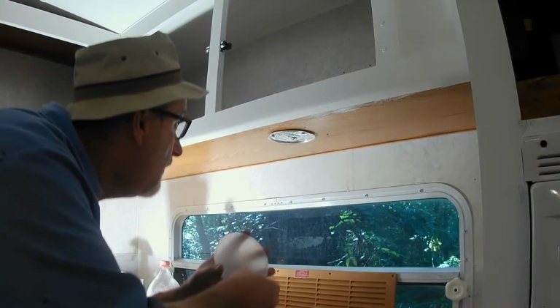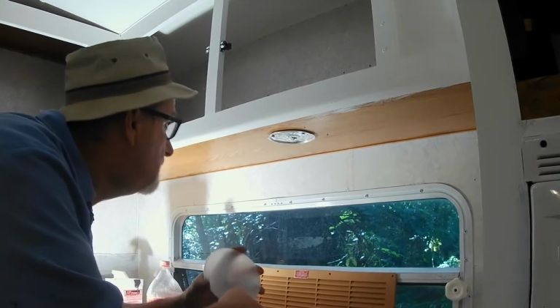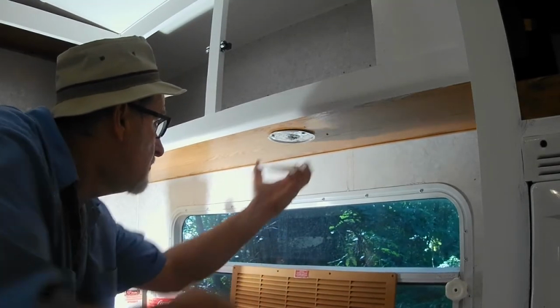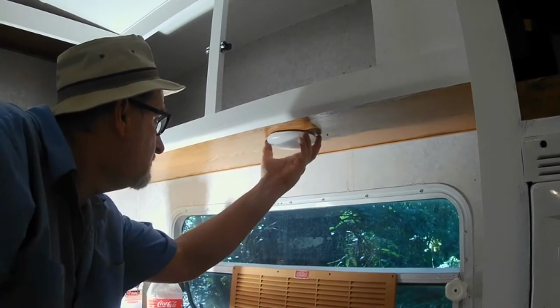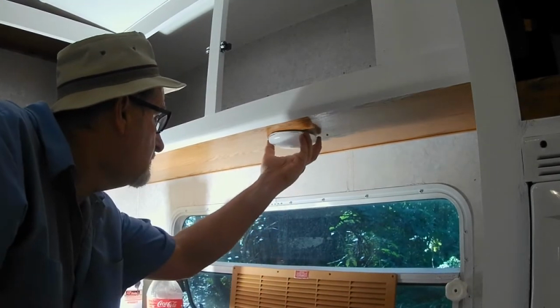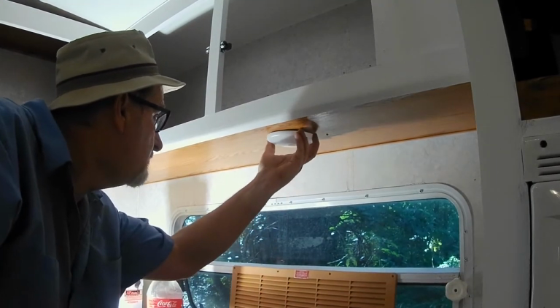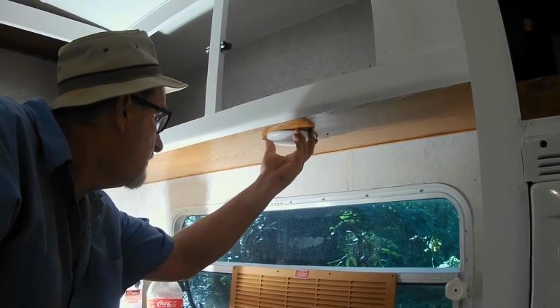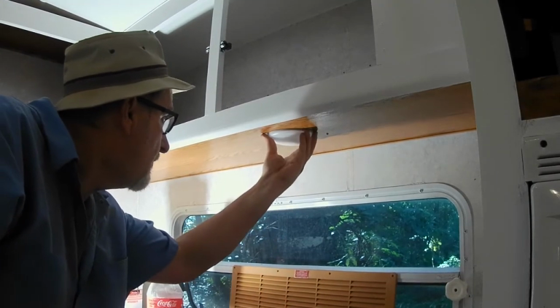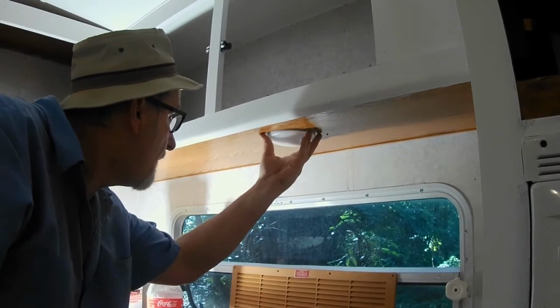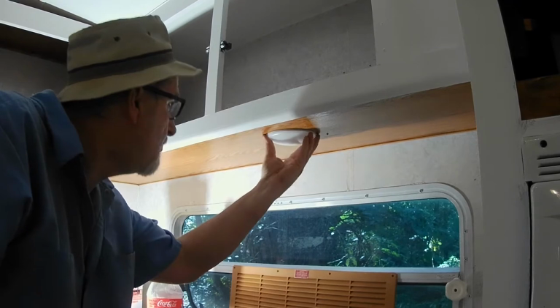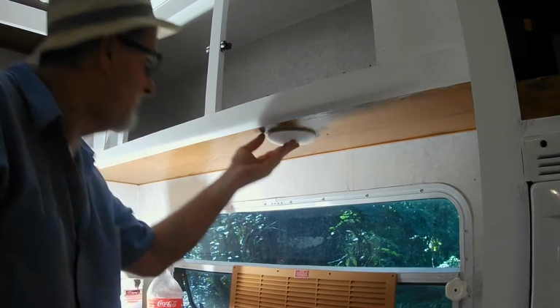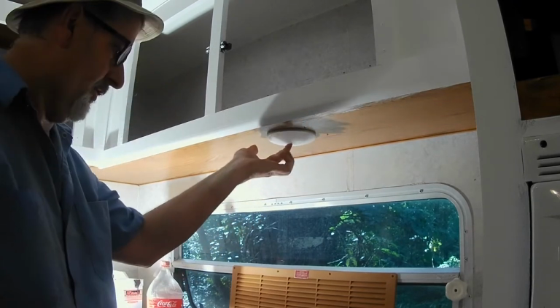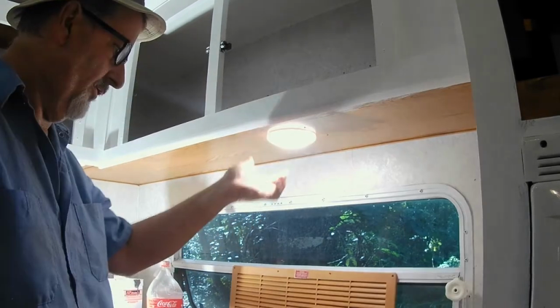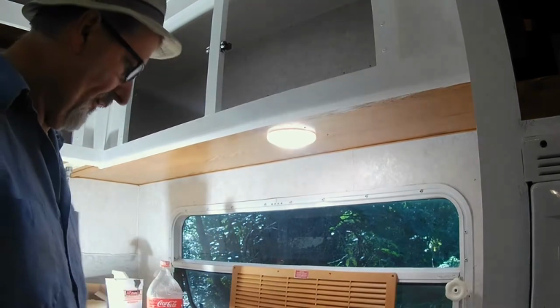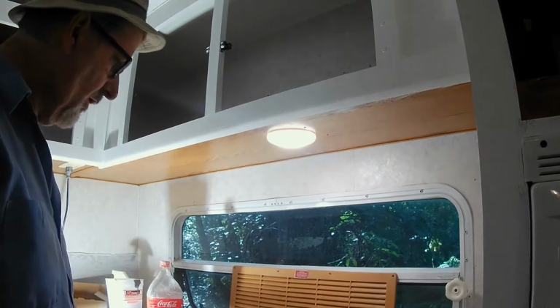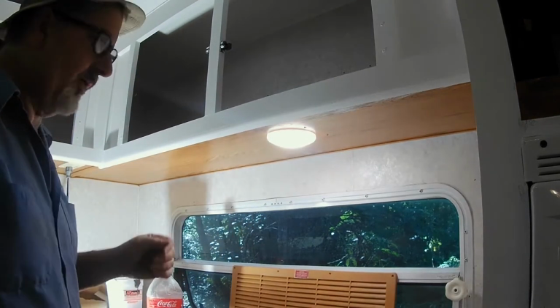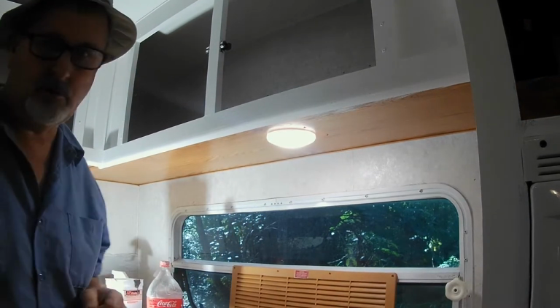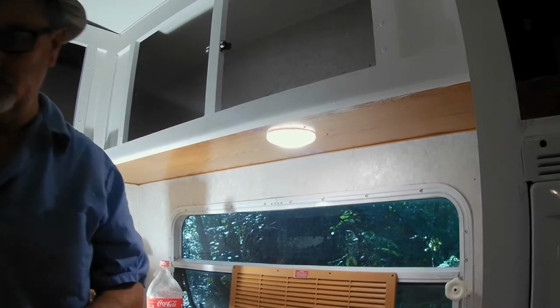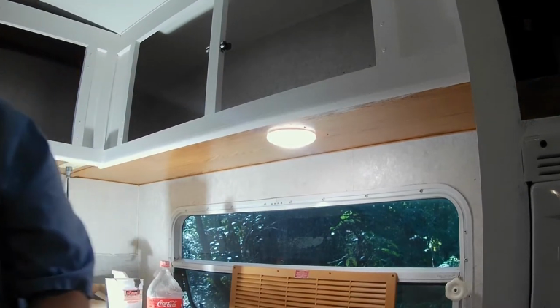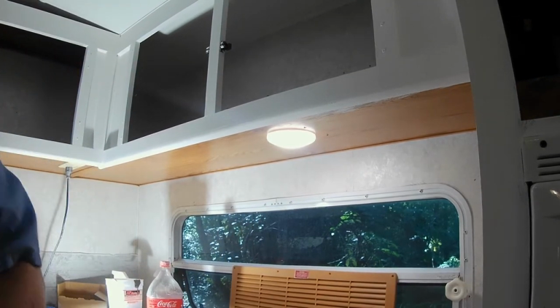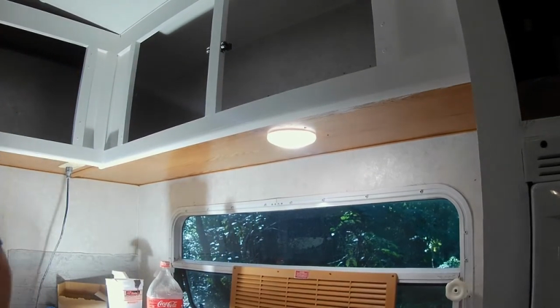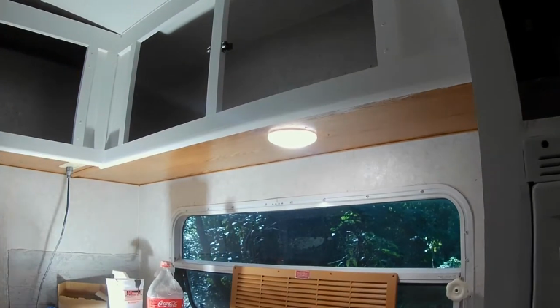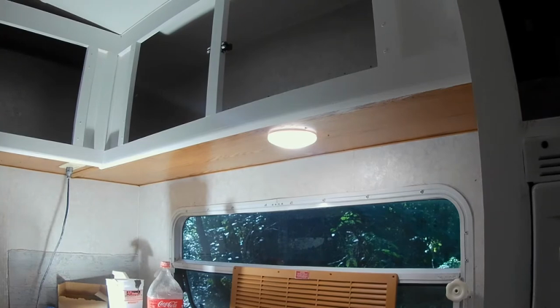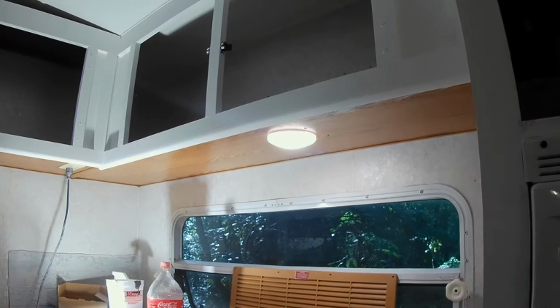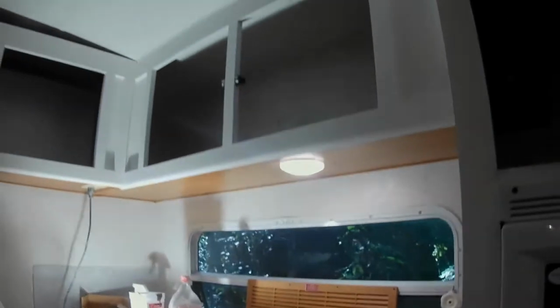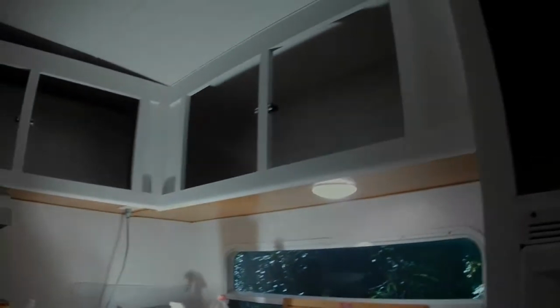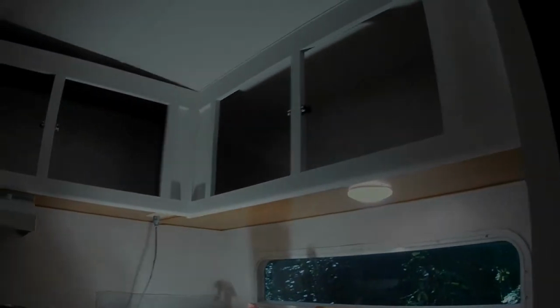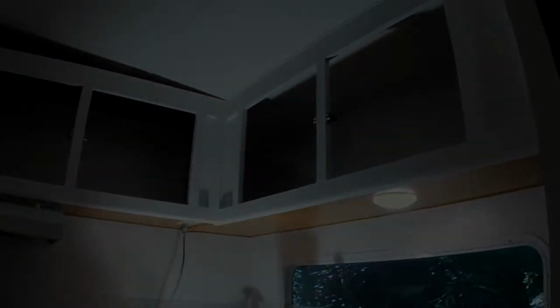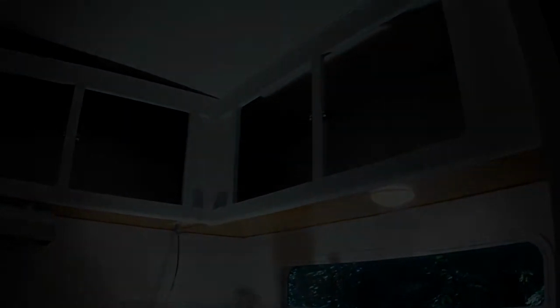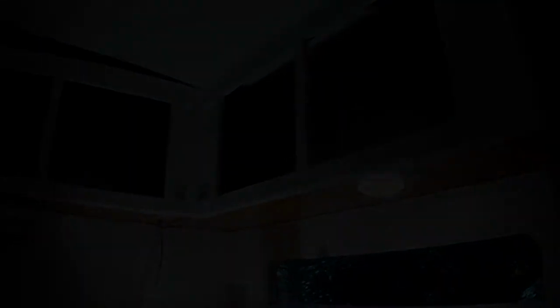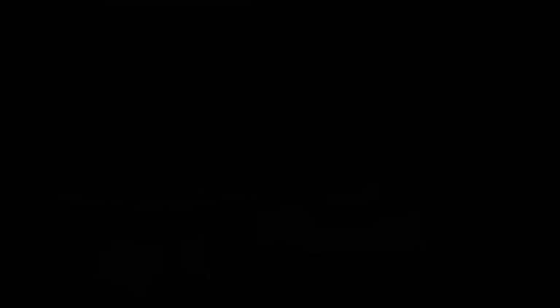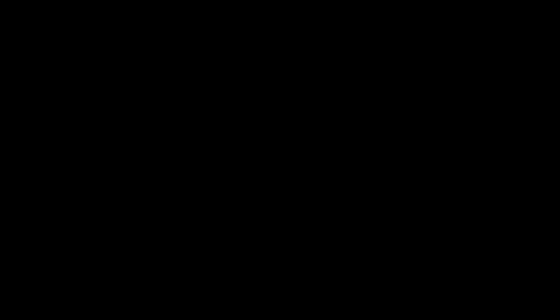Got that installed. Let's put the lens cover on — it just snaps in and turns, and it's got a push button in the center. That looks much better. Really going to come in handy — really brightens this area up.